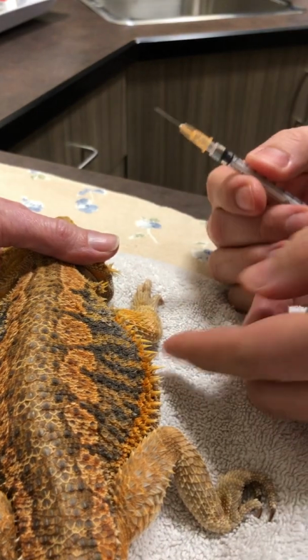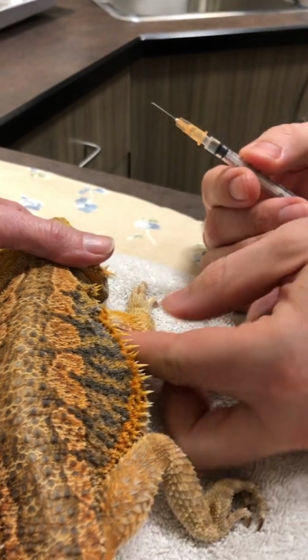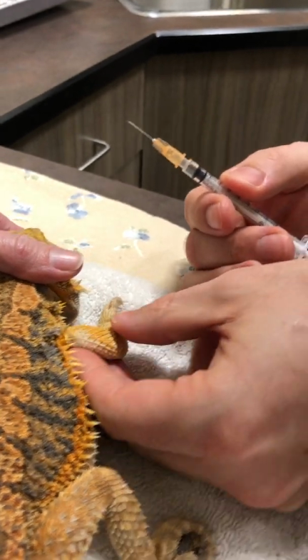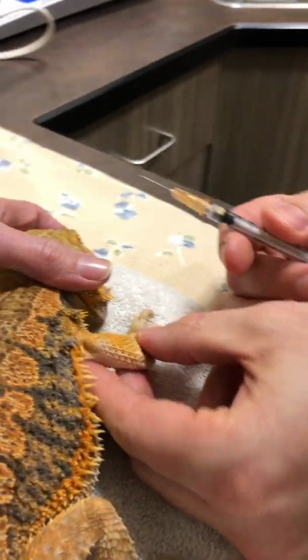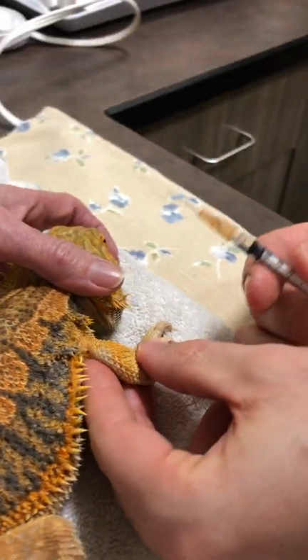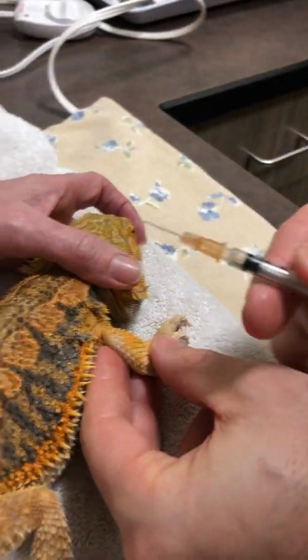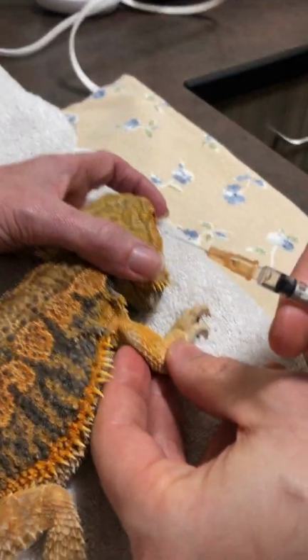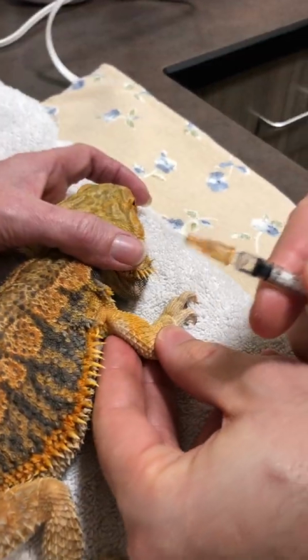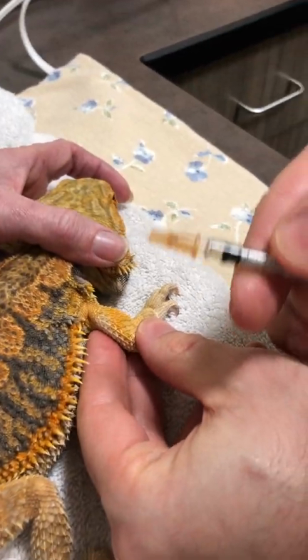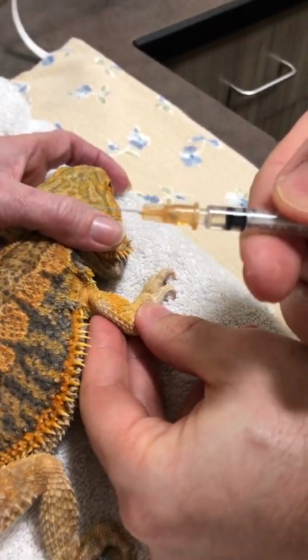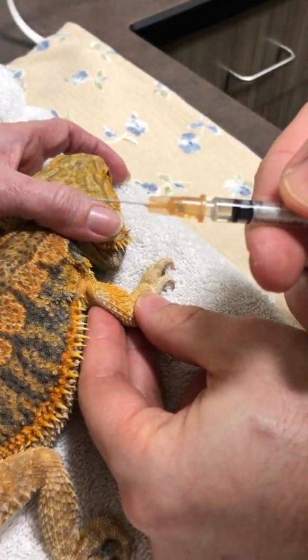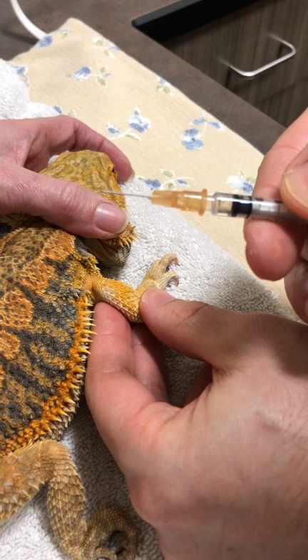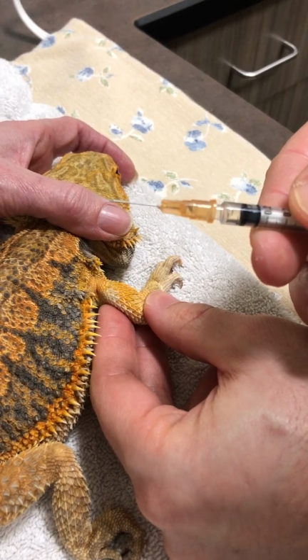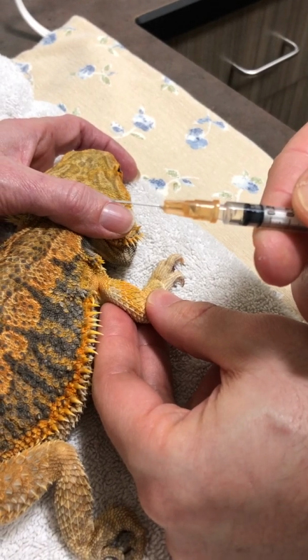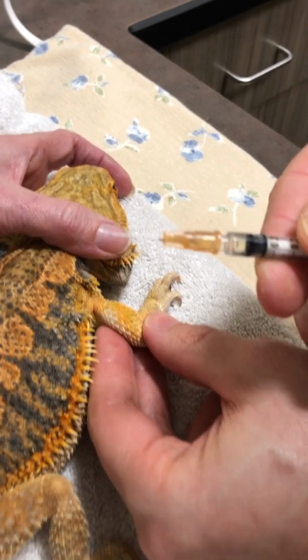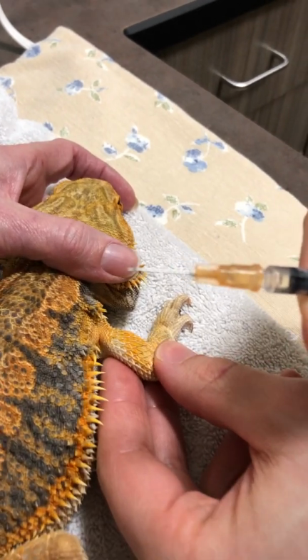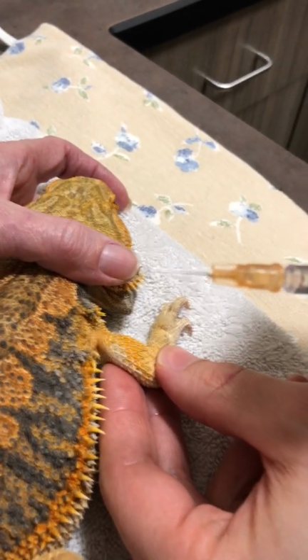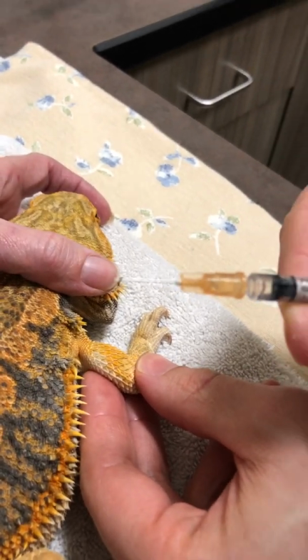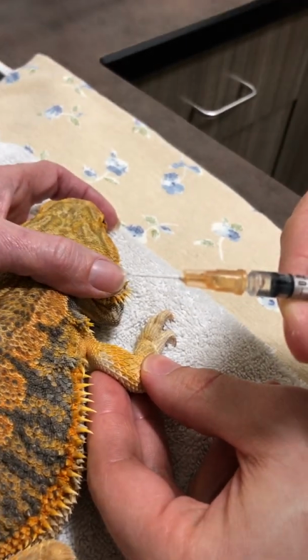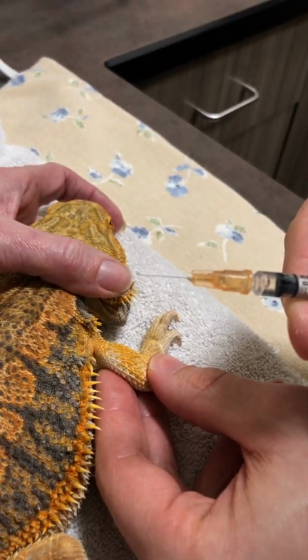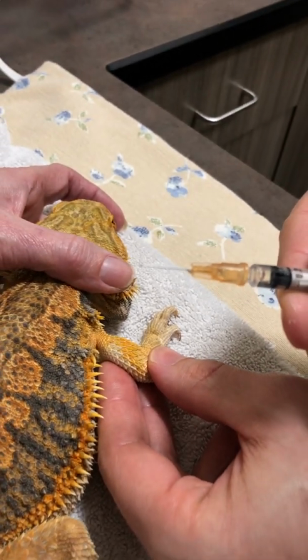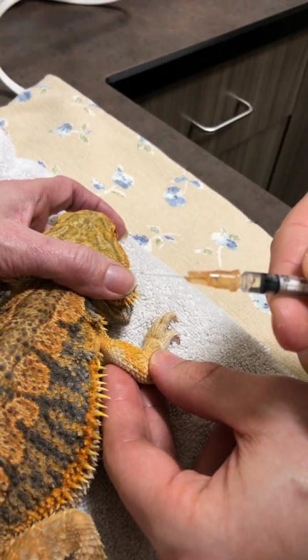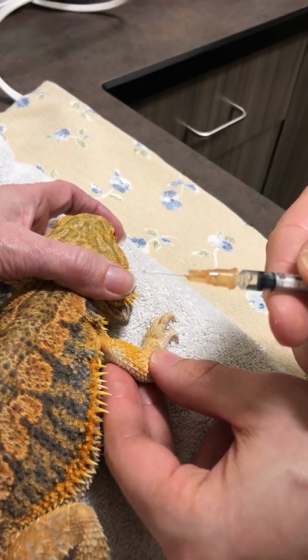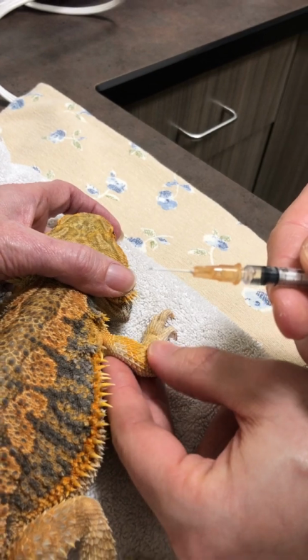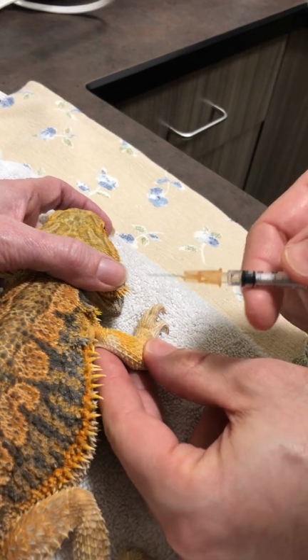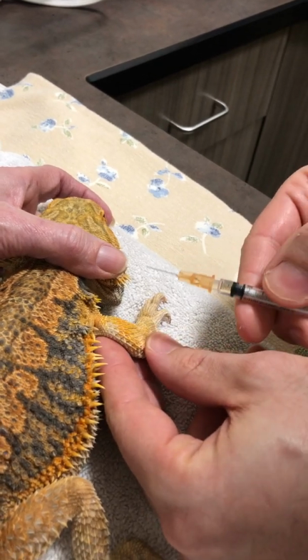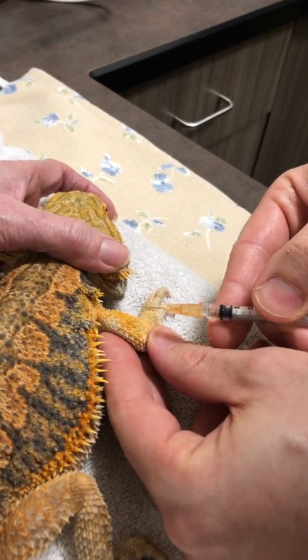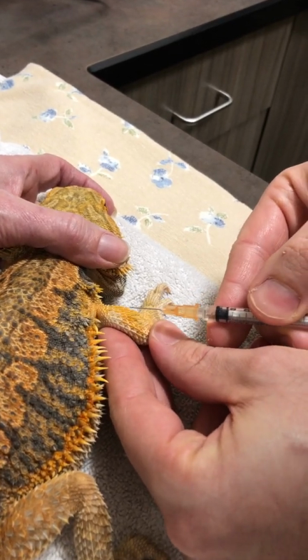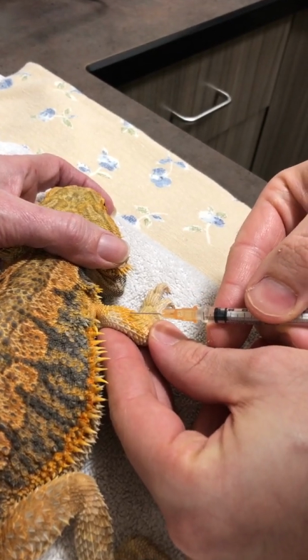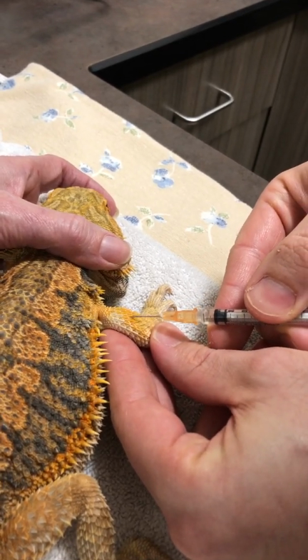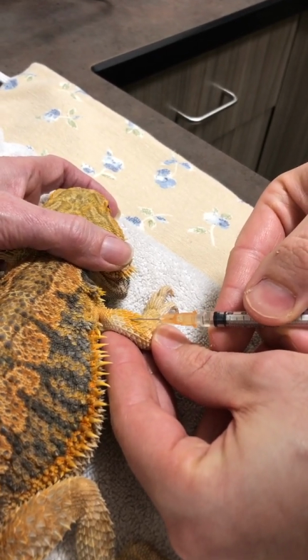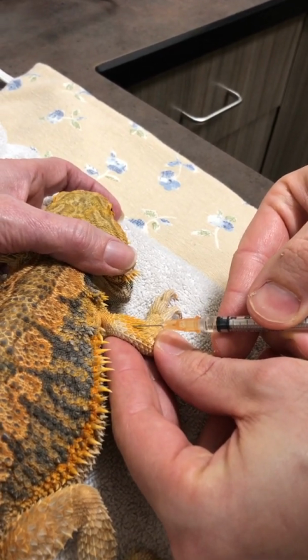When going in, try to keep the needle with the little slant — the bevel — pointed slightly up. Then you're going to go in between the scales.